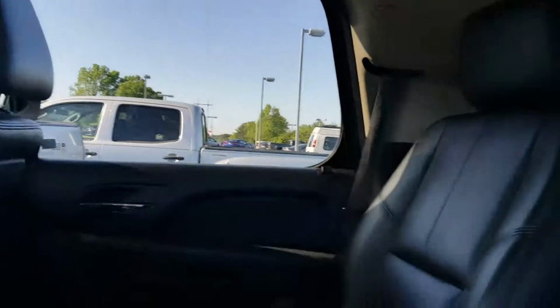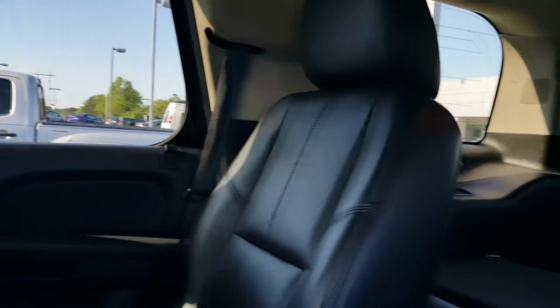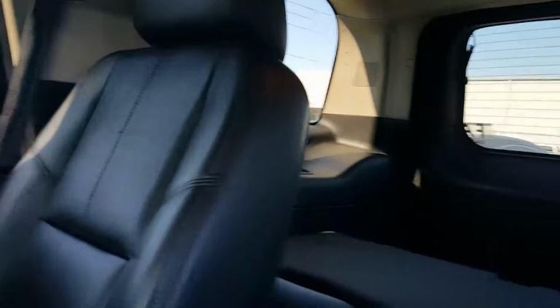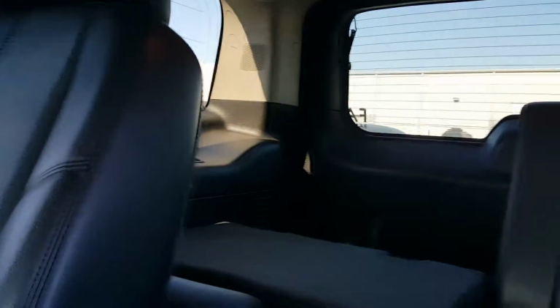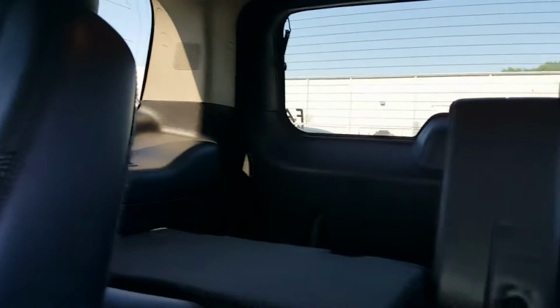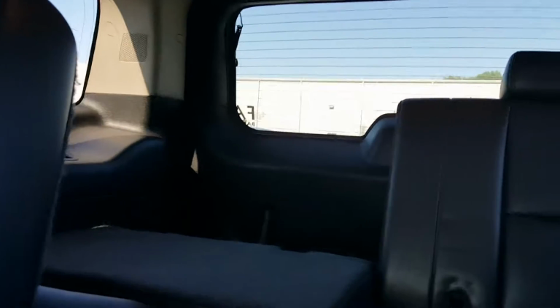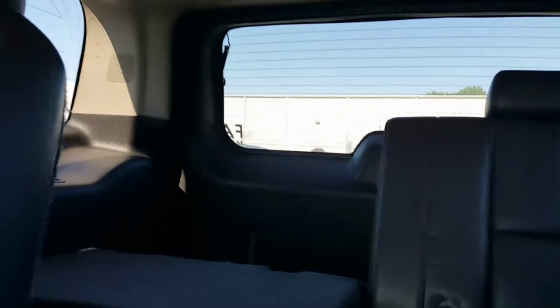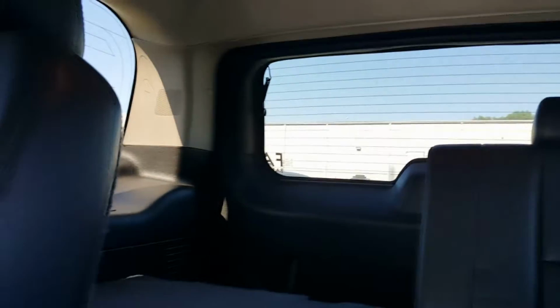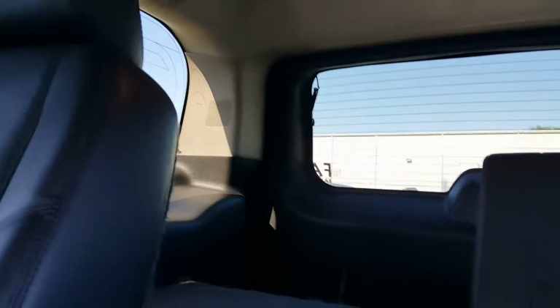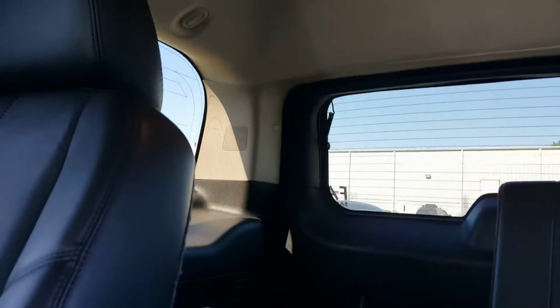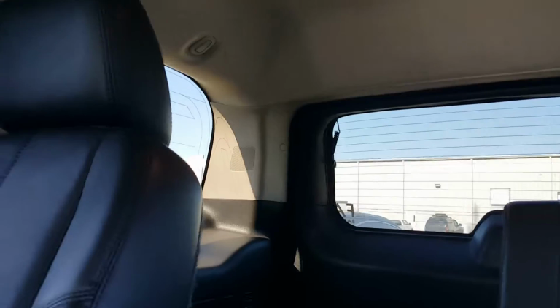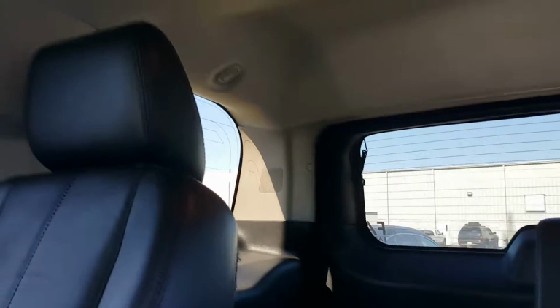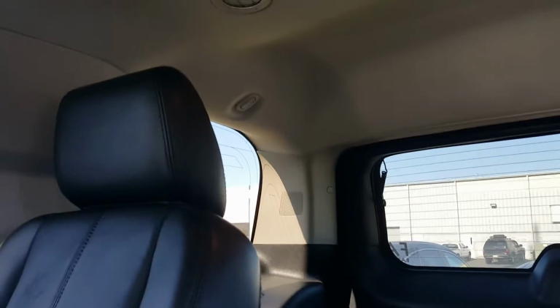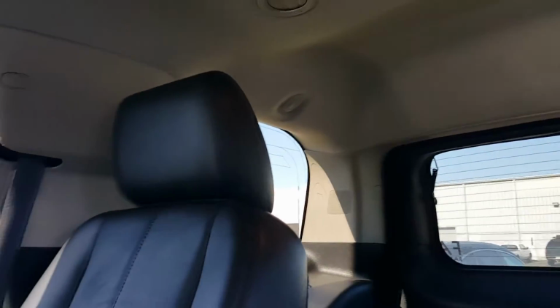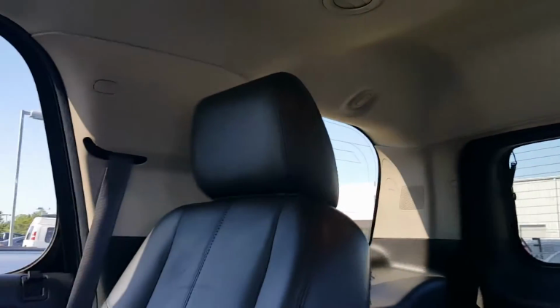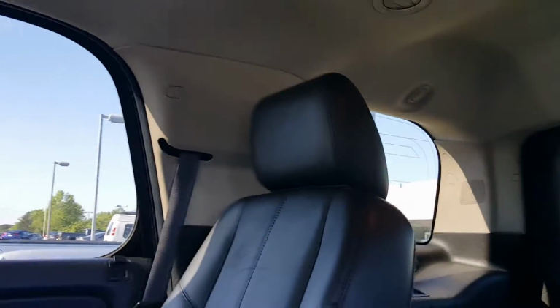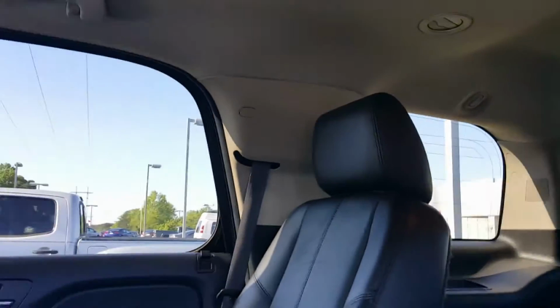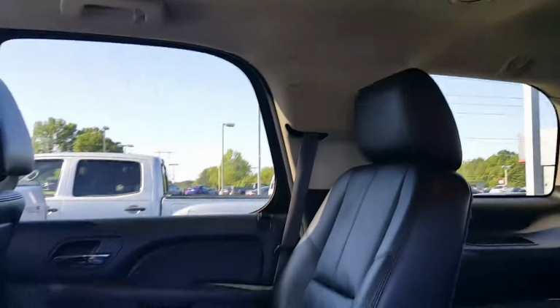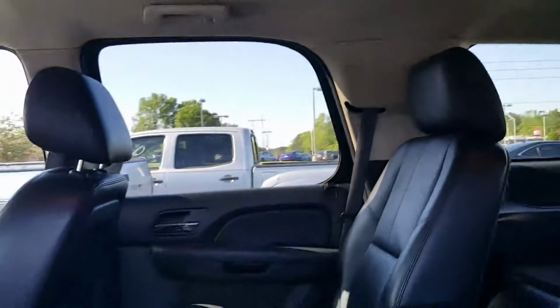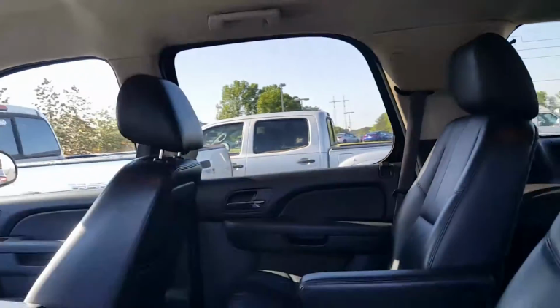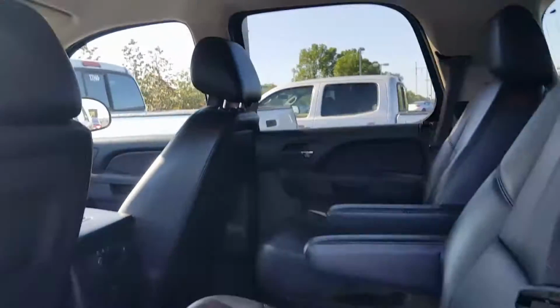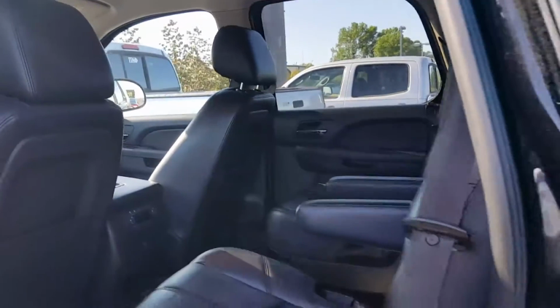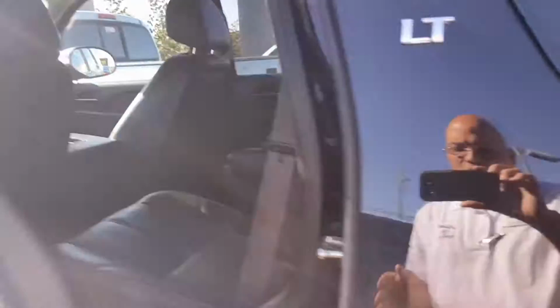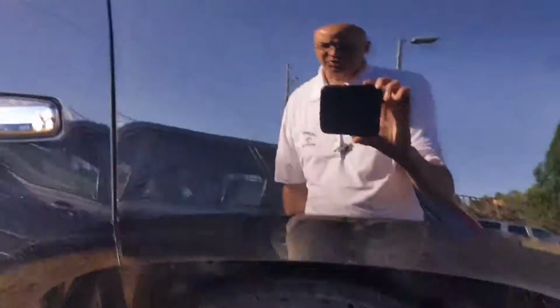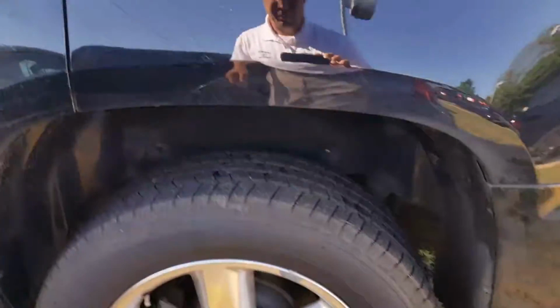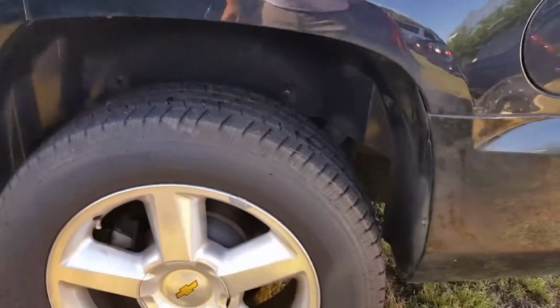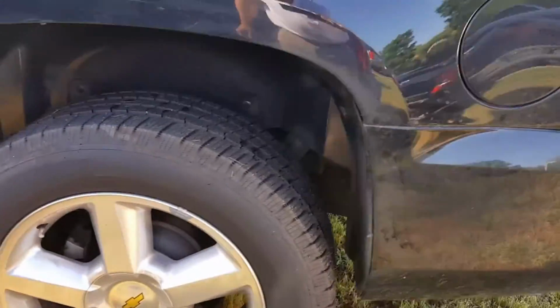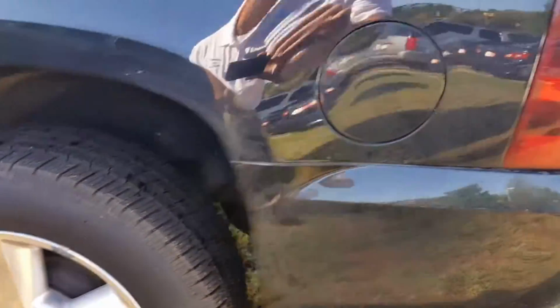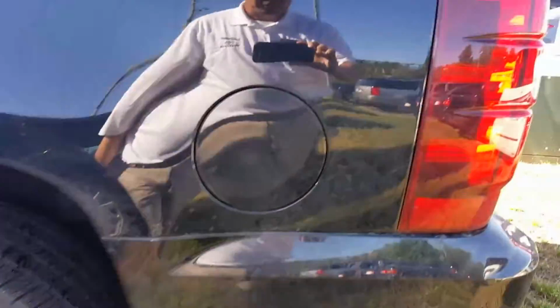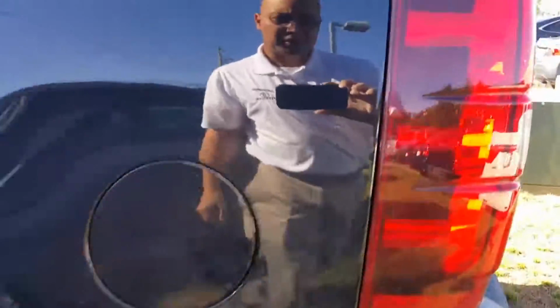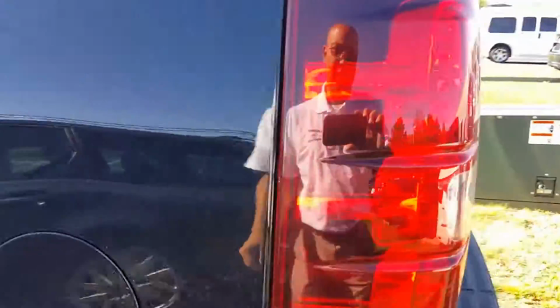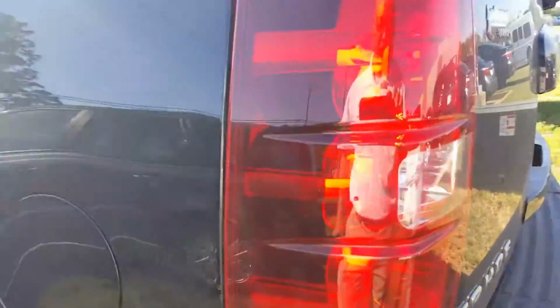Third row seats of course — one seat is folded up, one seat is folded down. I'm just showing you the video real quick. Get down here, you'll want to see it. Nice looking tires on it.